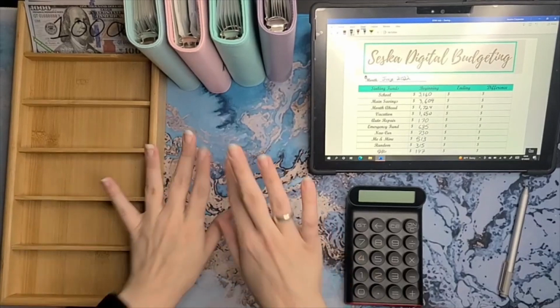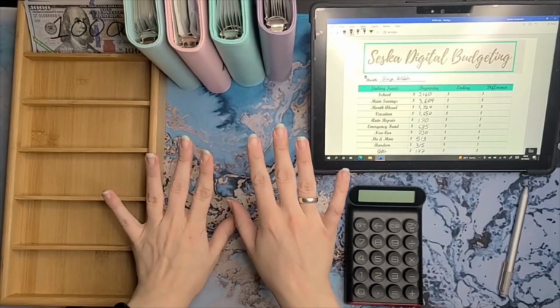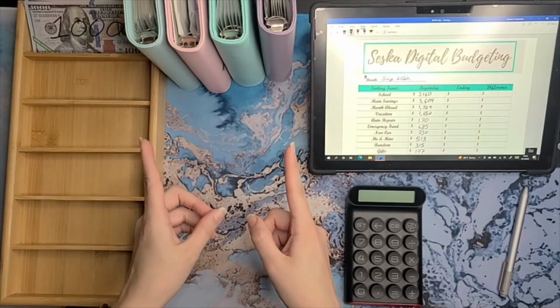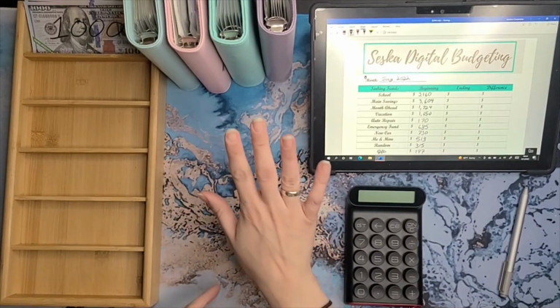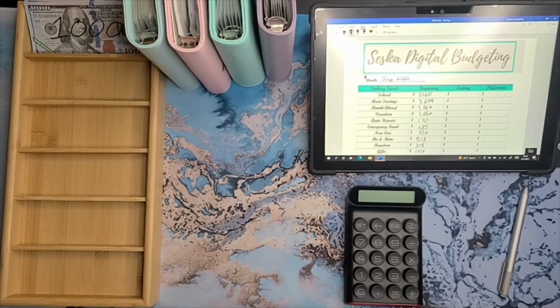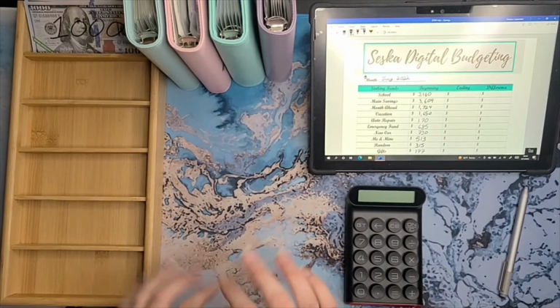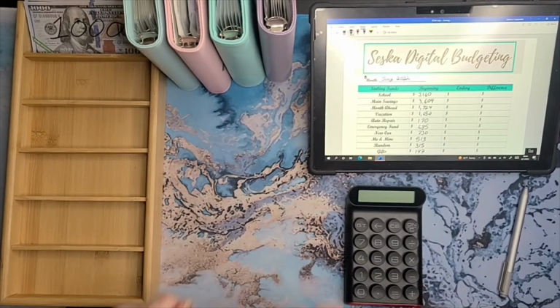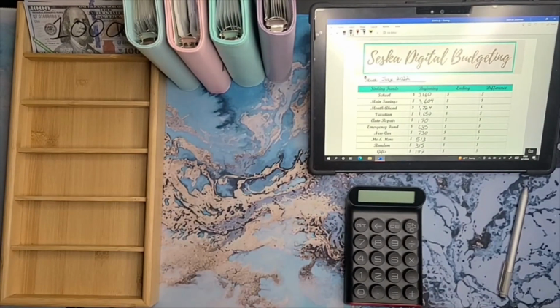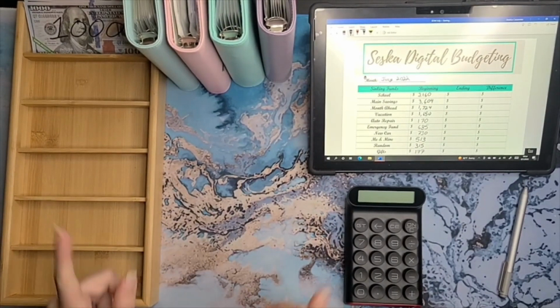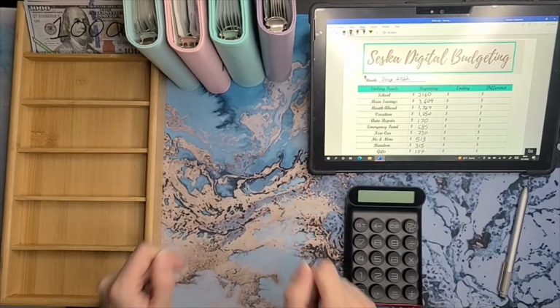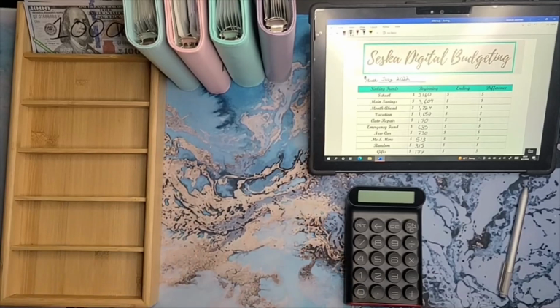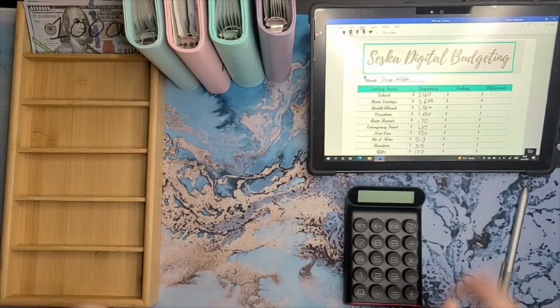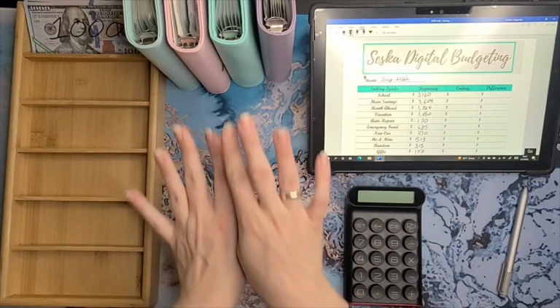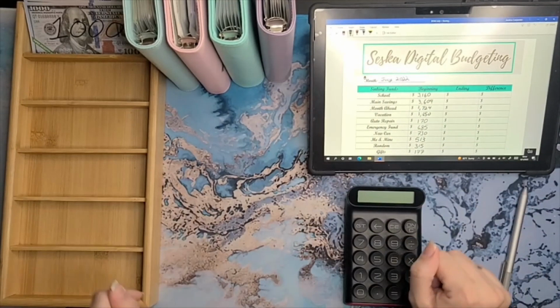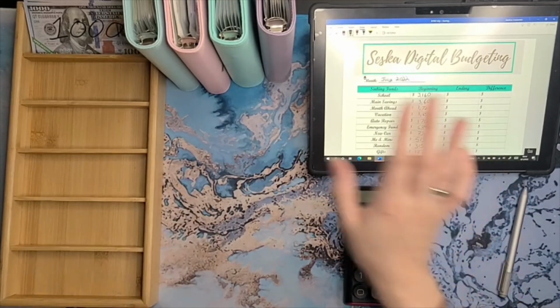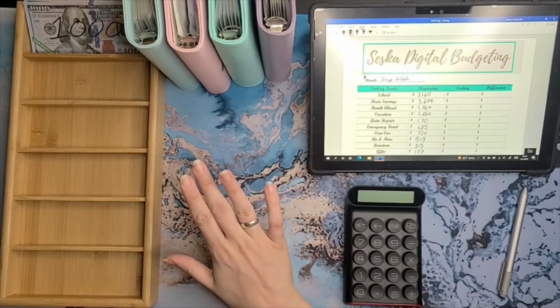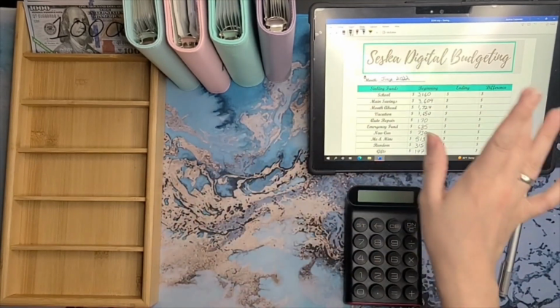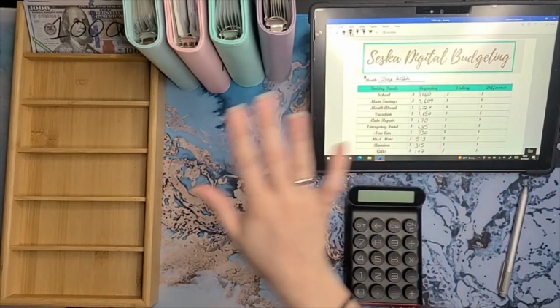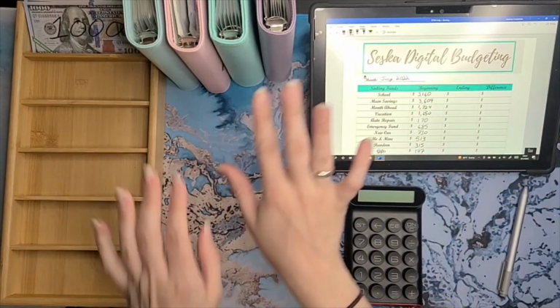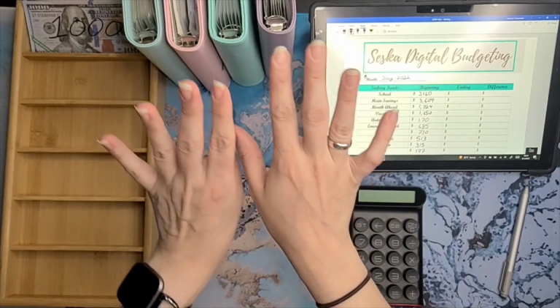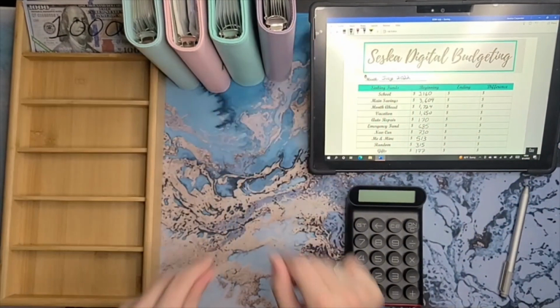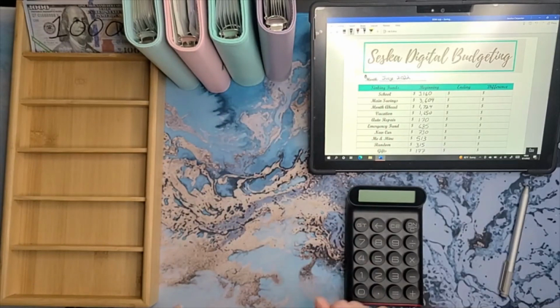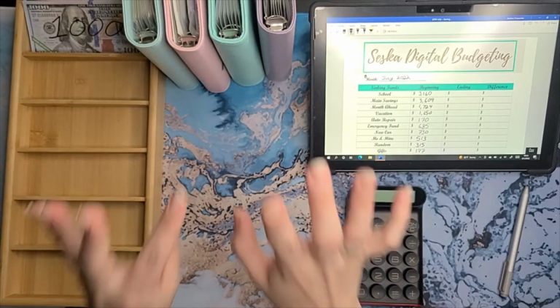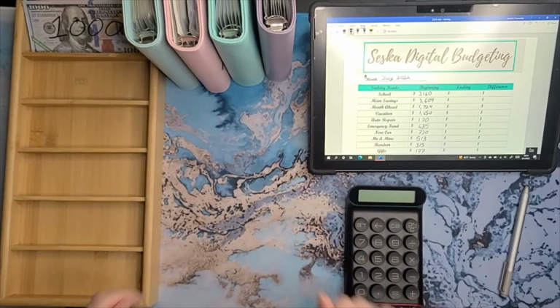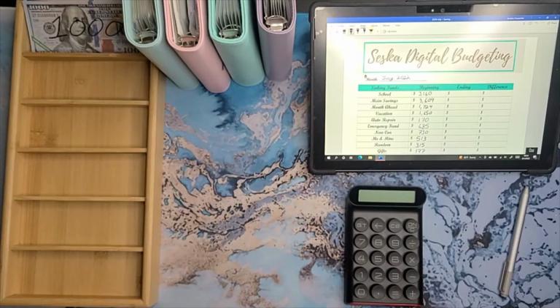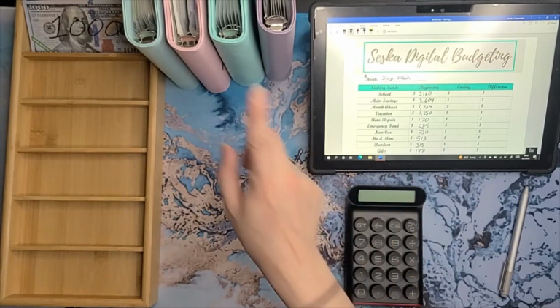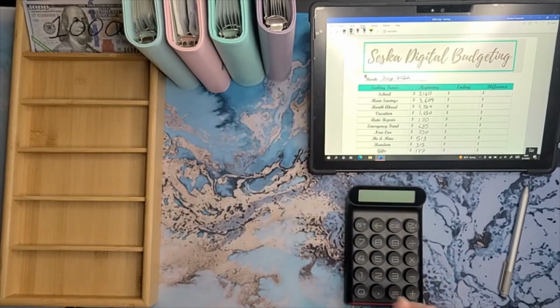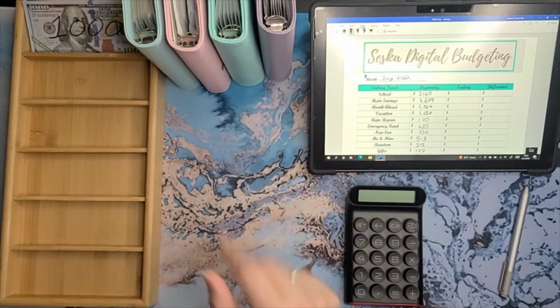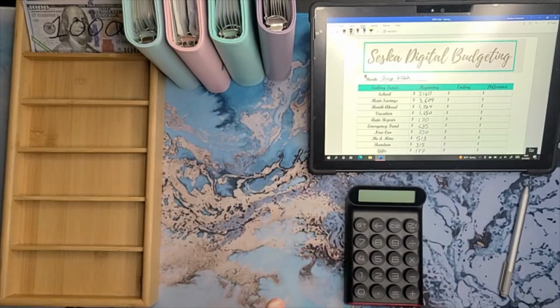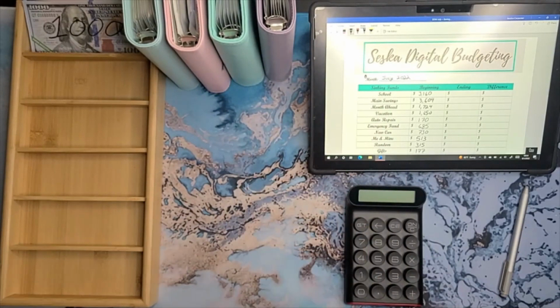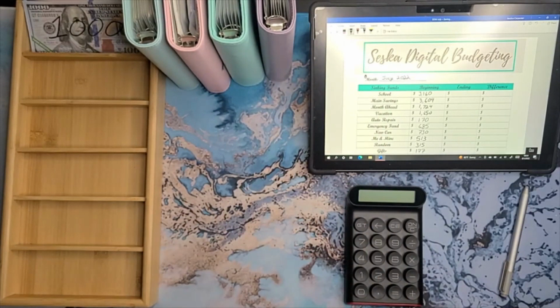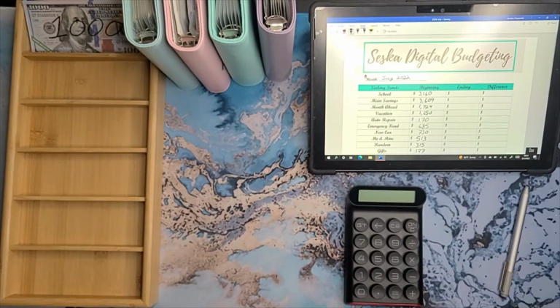Hey y'all, welcome or welcome back. My name is Suska and this is Suska Digital Budgeting. In today's video, we are doing the end of month check-in for July. So if that sounds like something that you're interested in, go ahead and stay tuned.